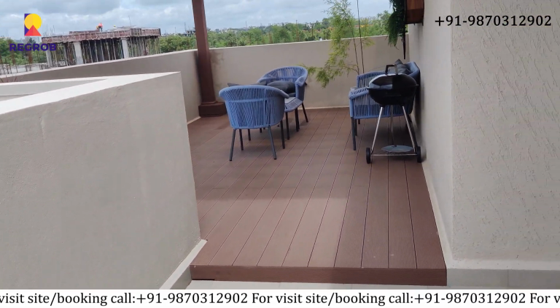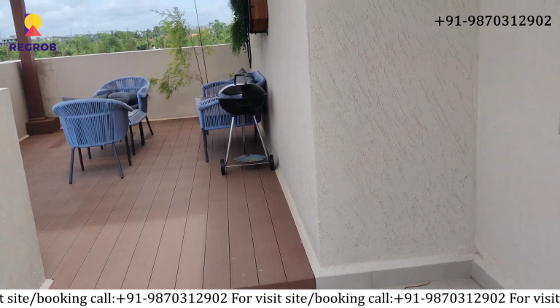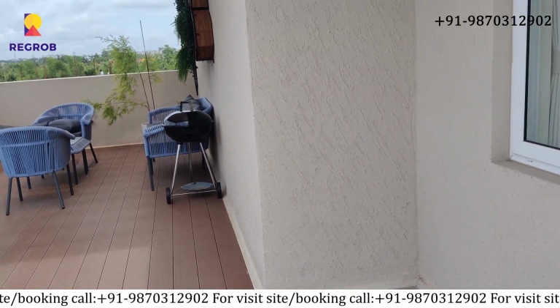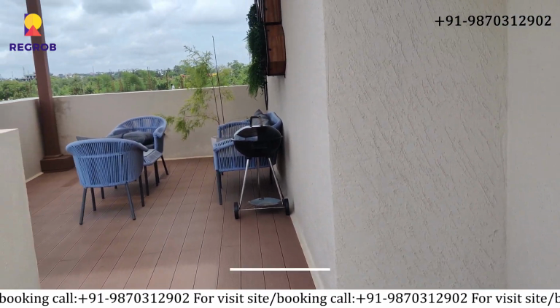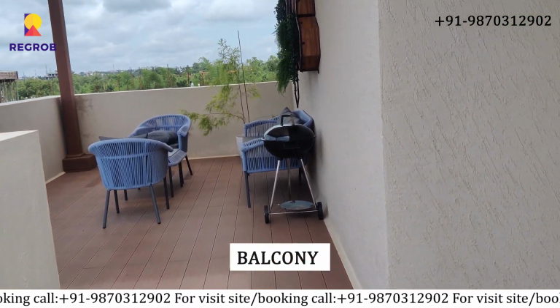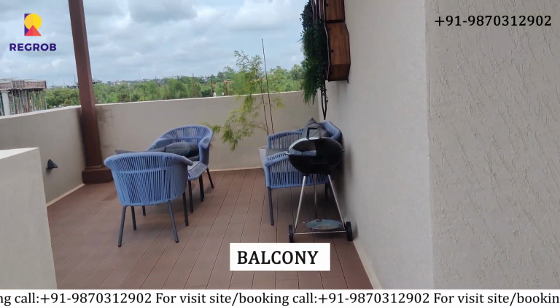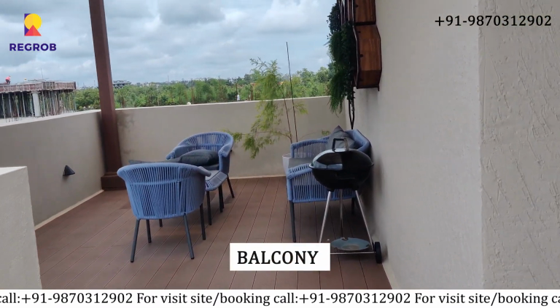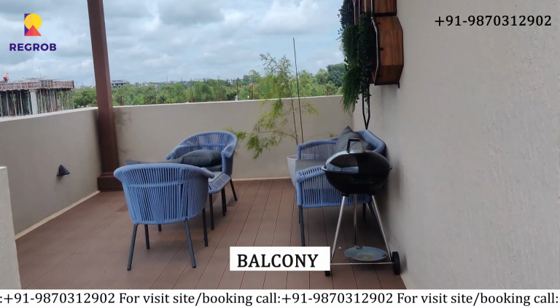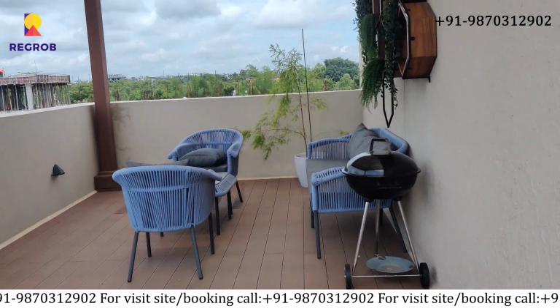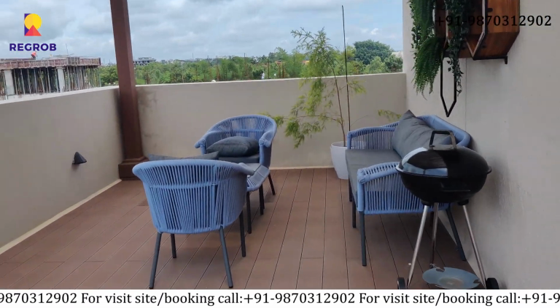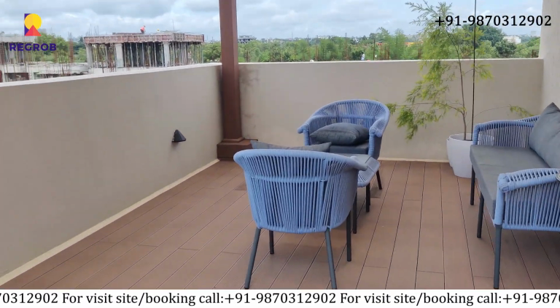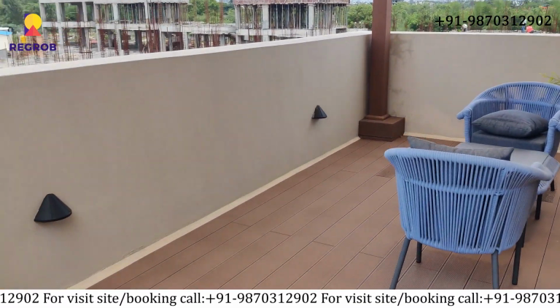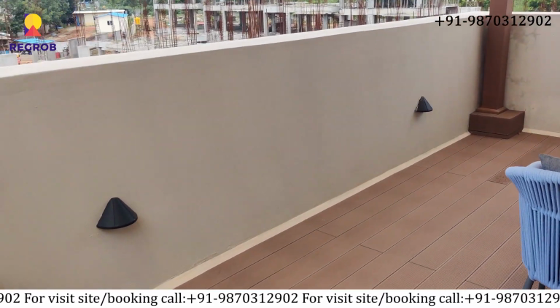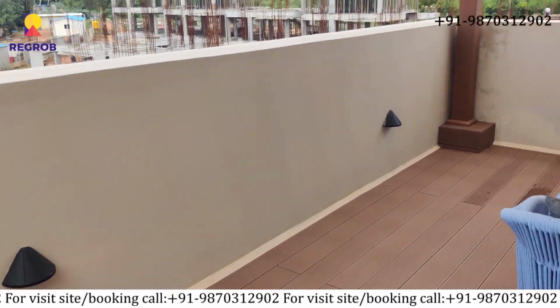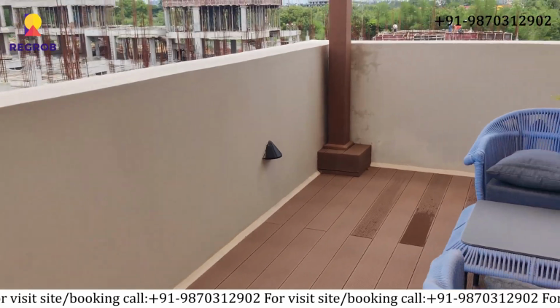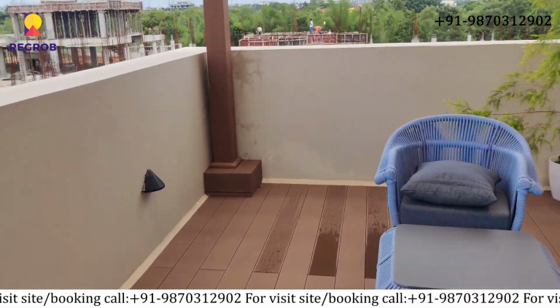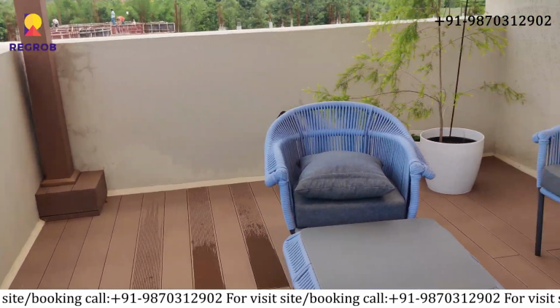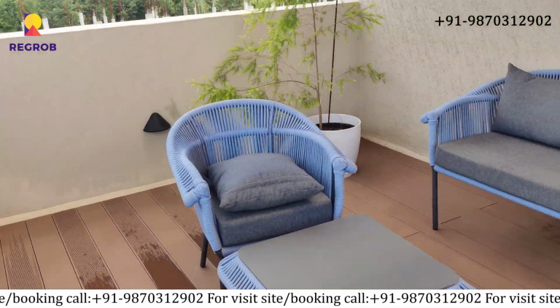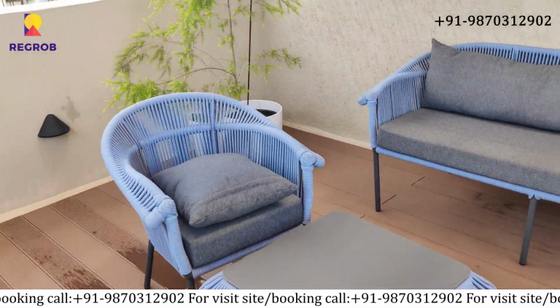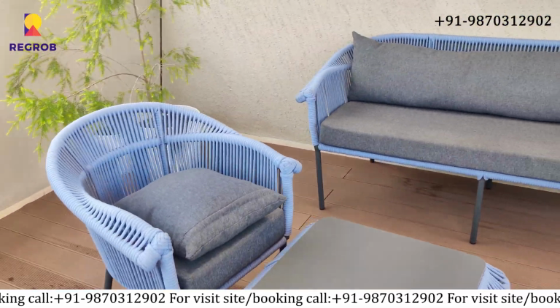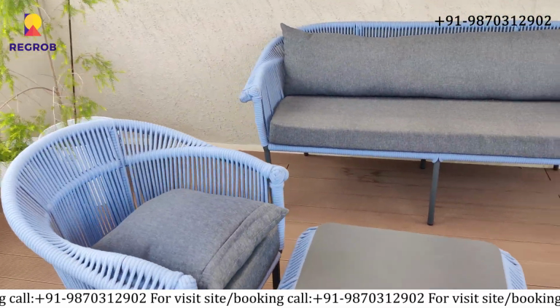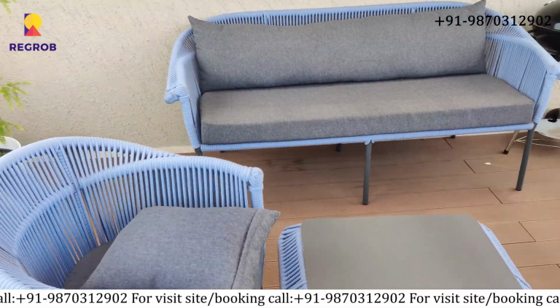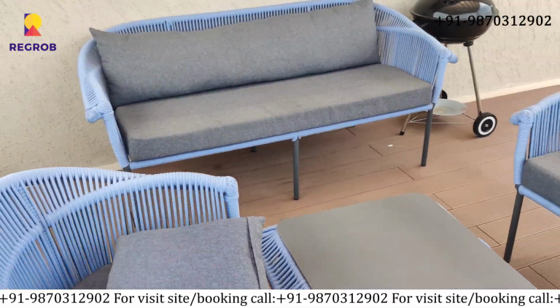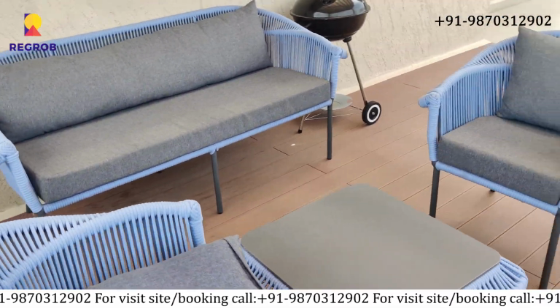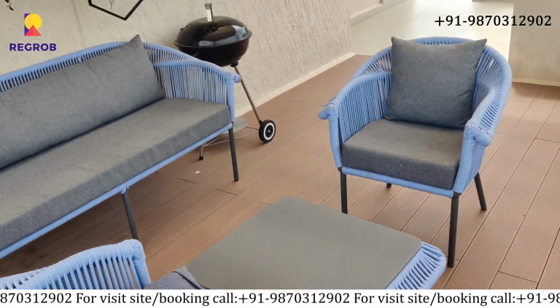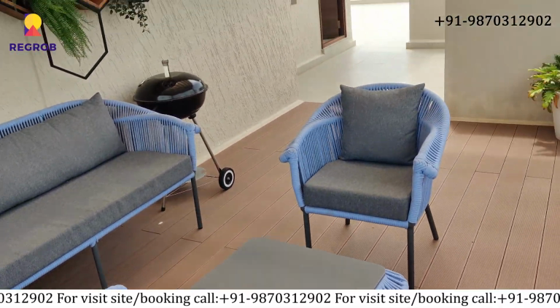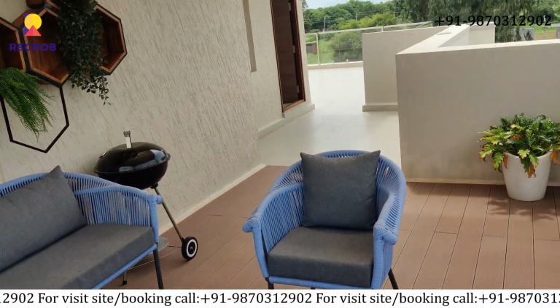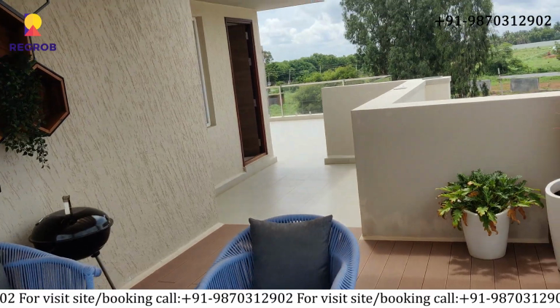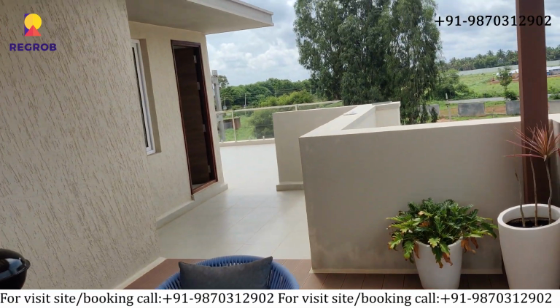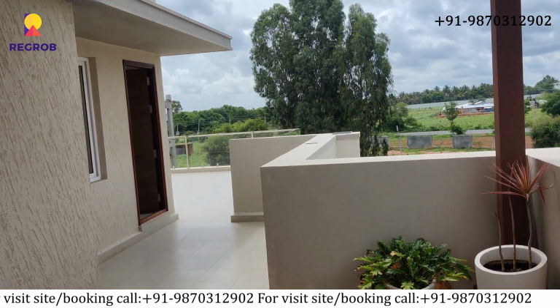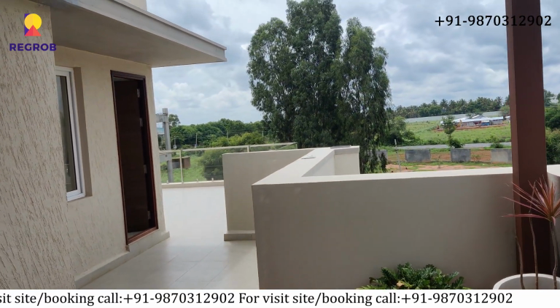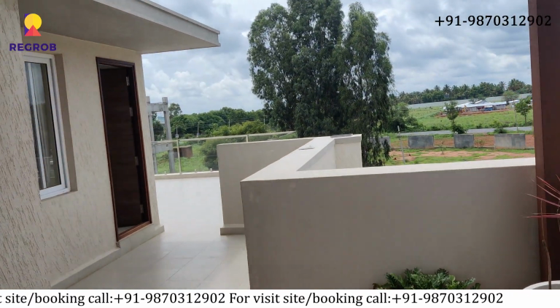Last but not the least, here is our balcony view from the top. If you have any questions or would like to experience it in person, please call our property experts at the number given below in the description.